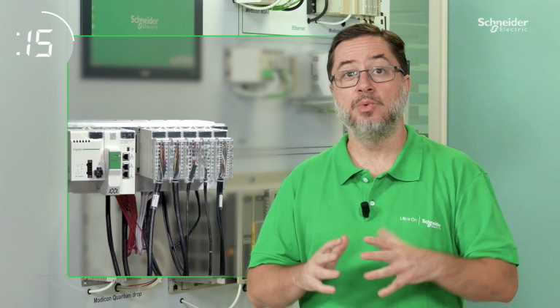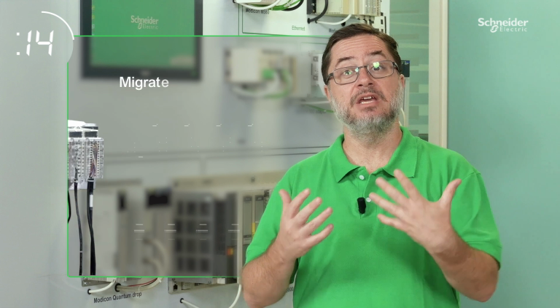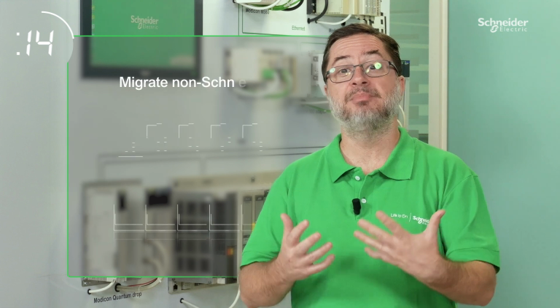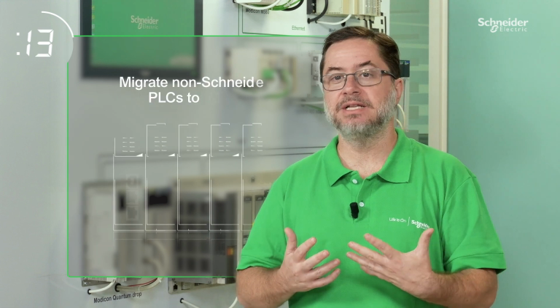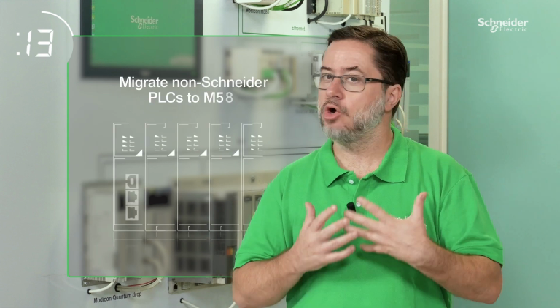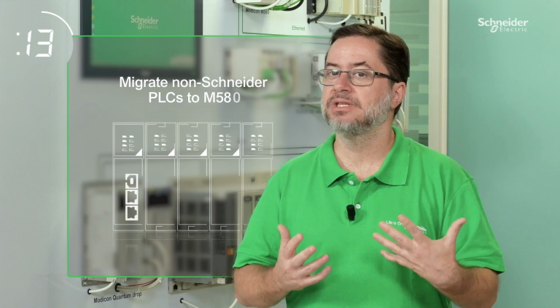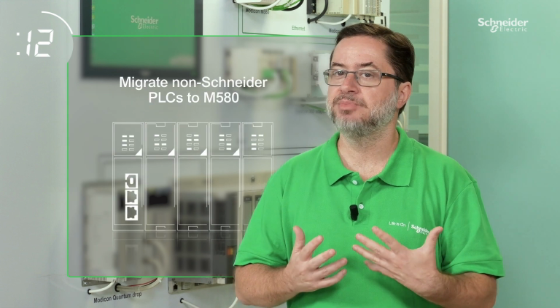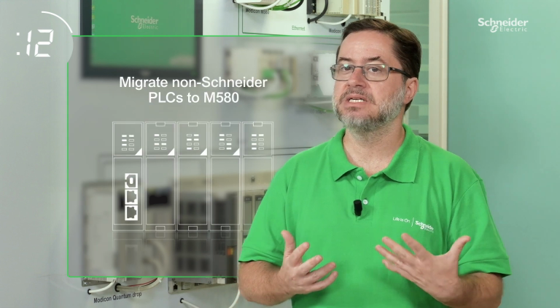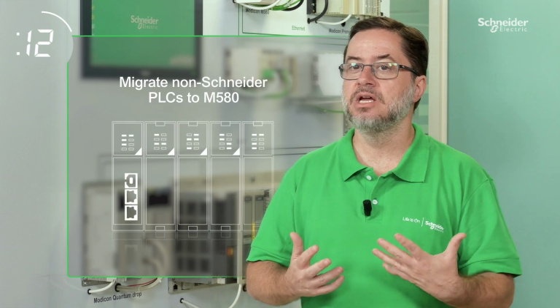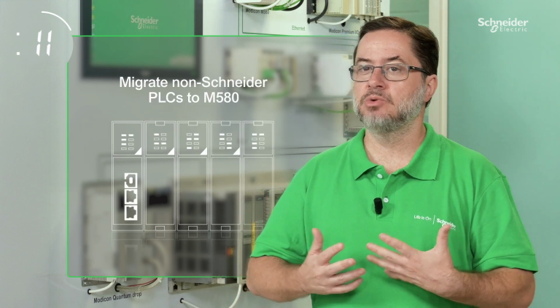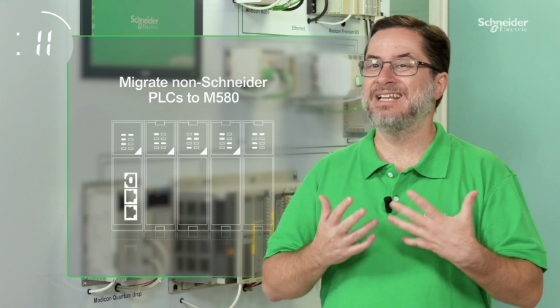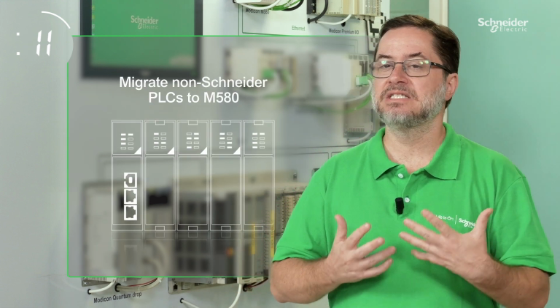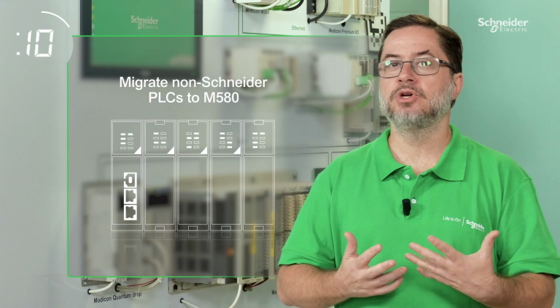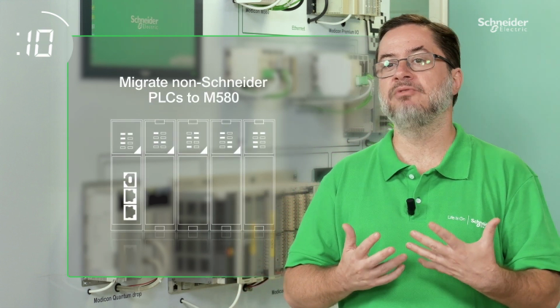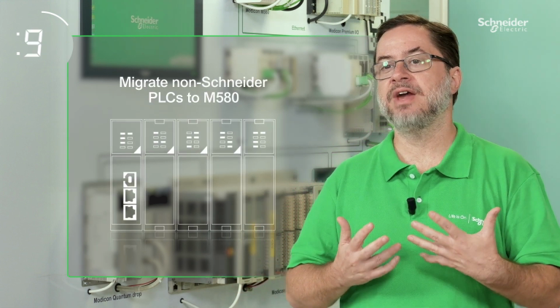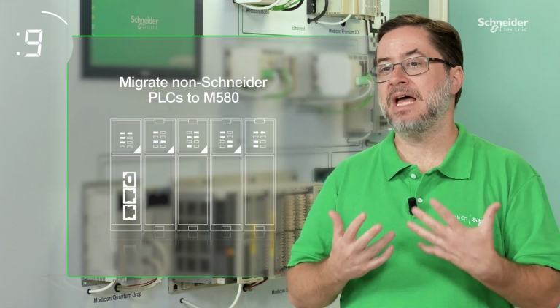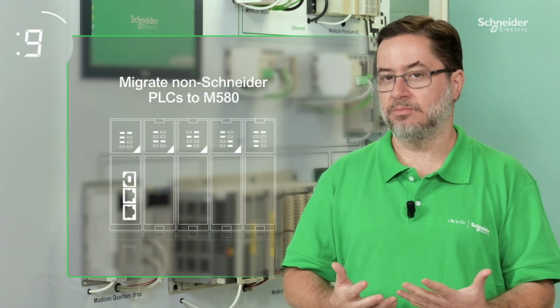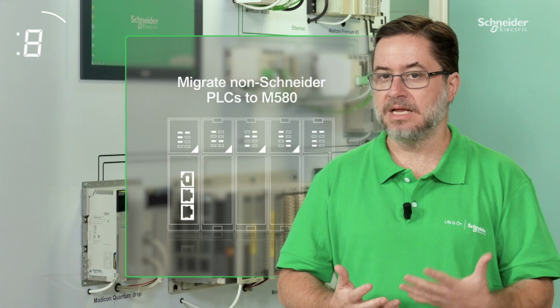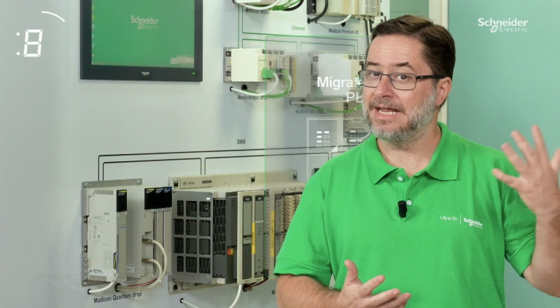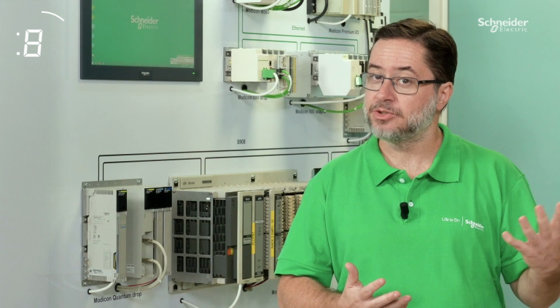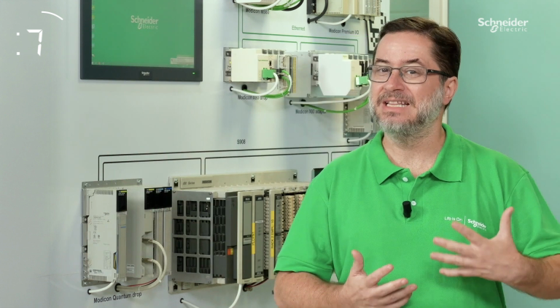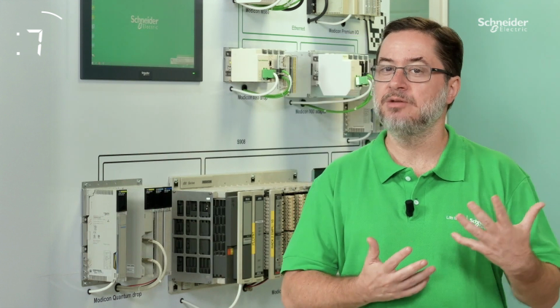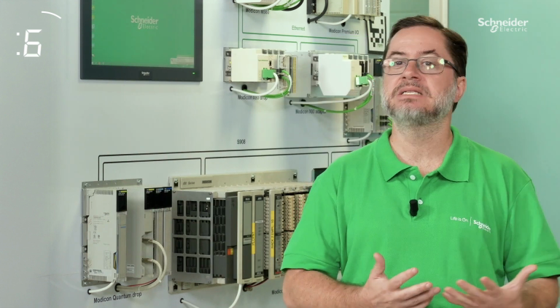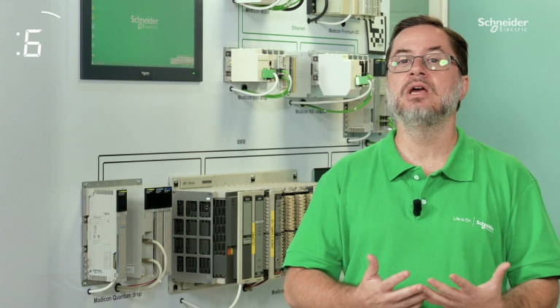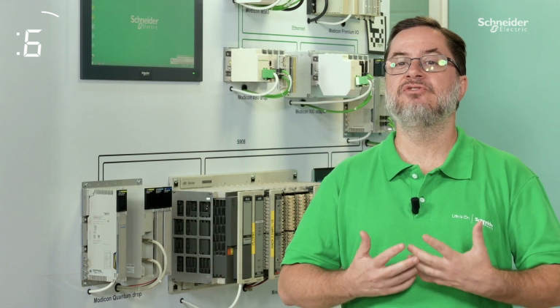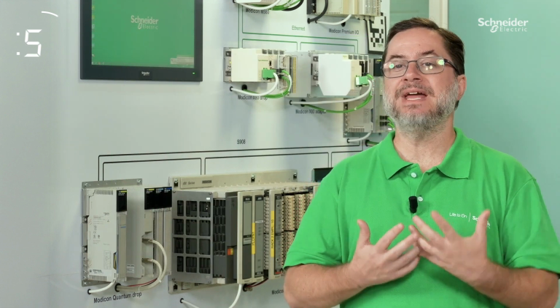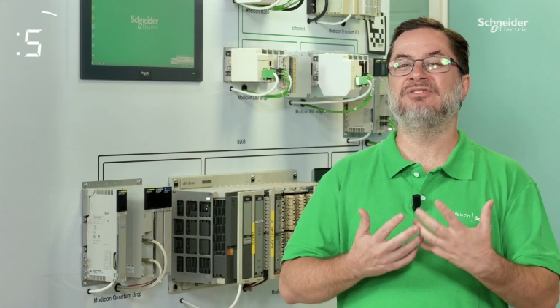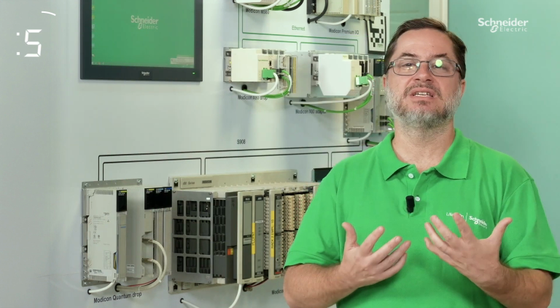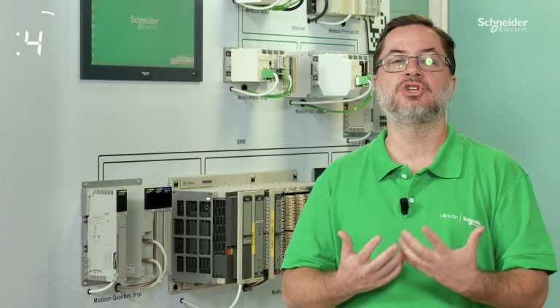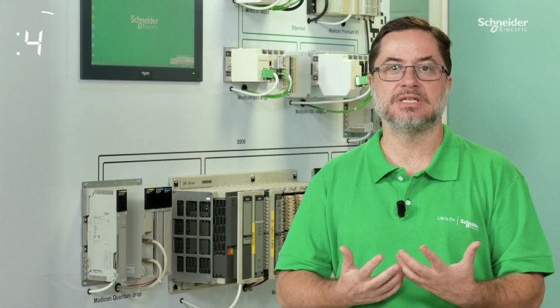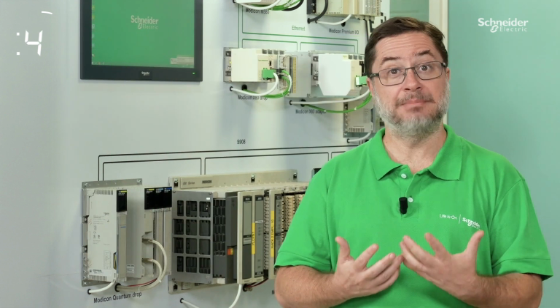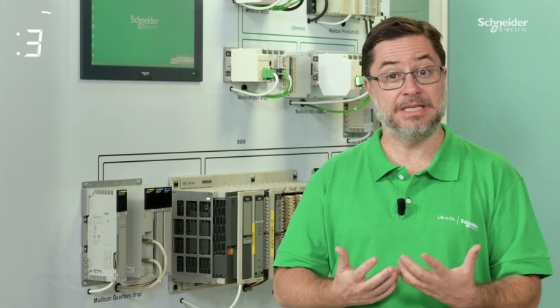We can even upgrade non-Schneider PLCs to our latest Modicon M580 platform, an industry leading PLC with many advanced features and capabilities.